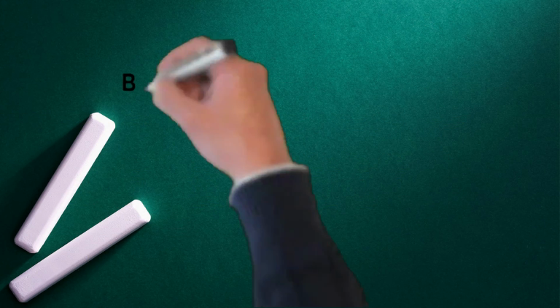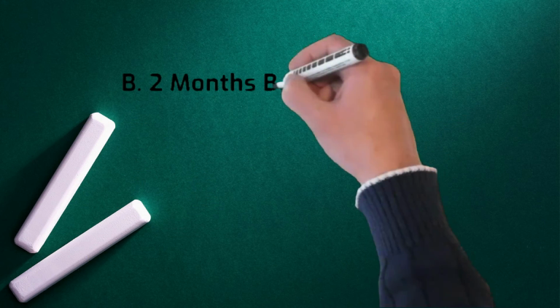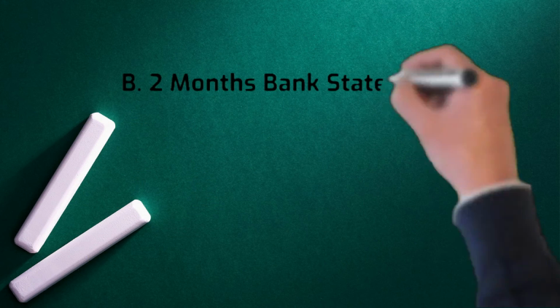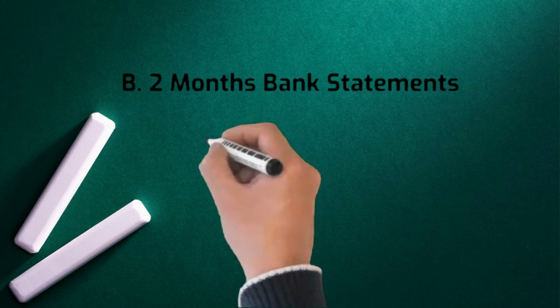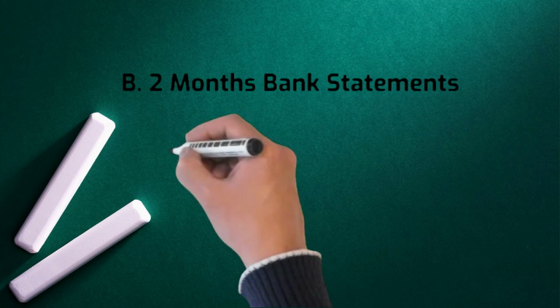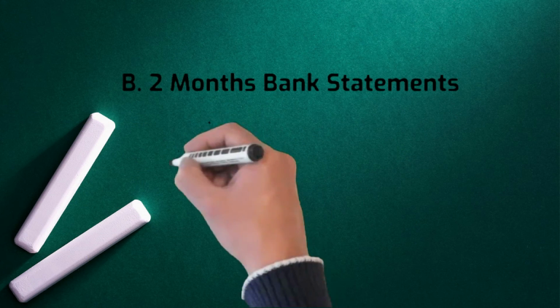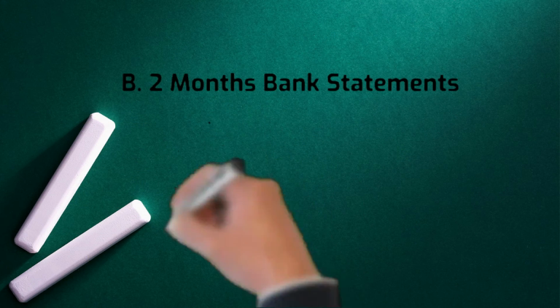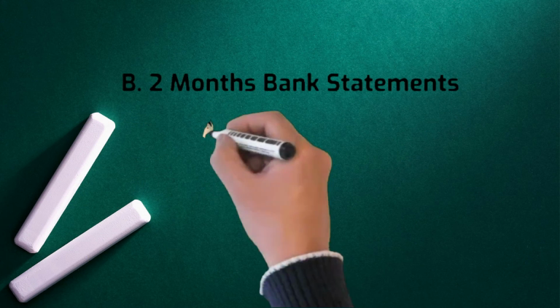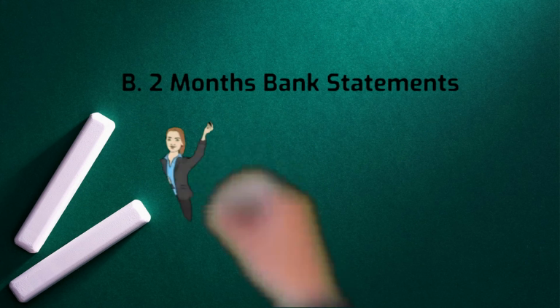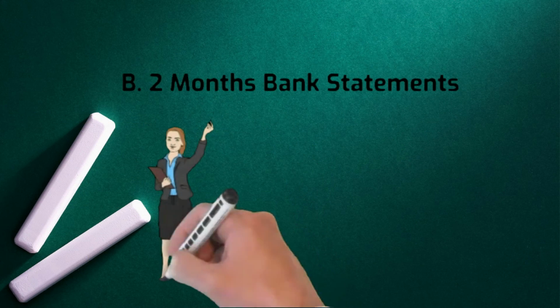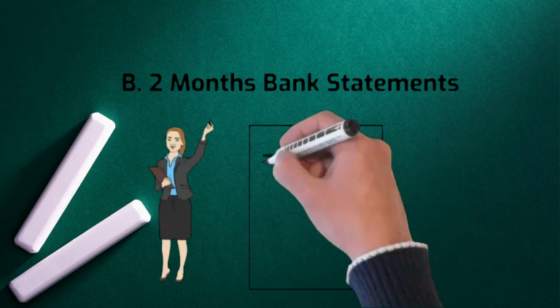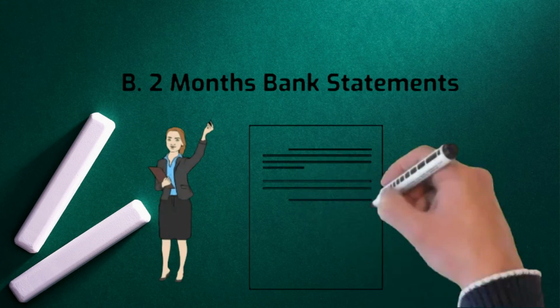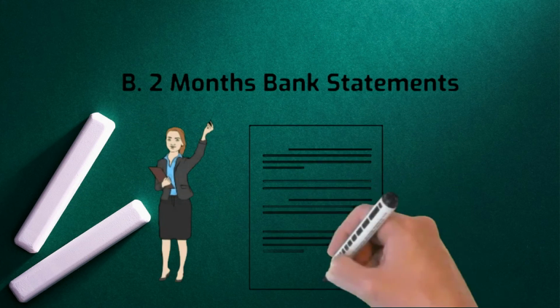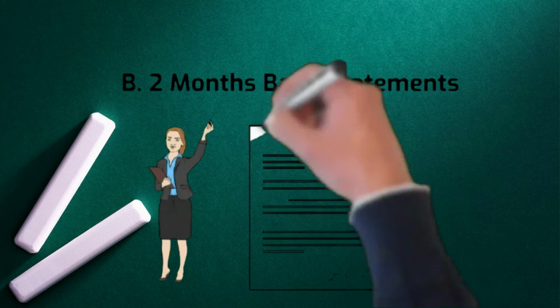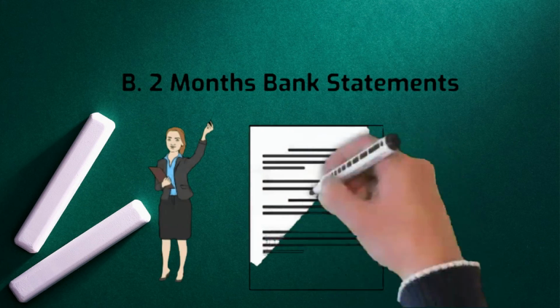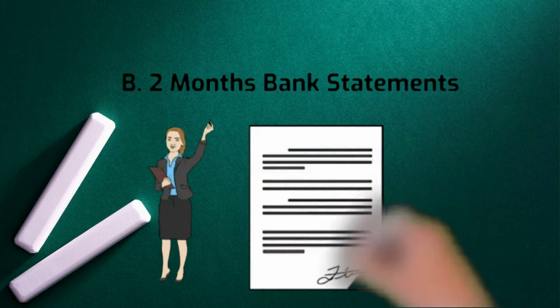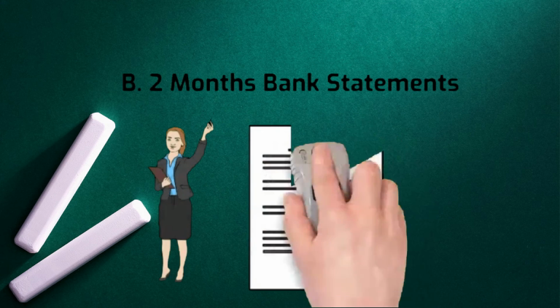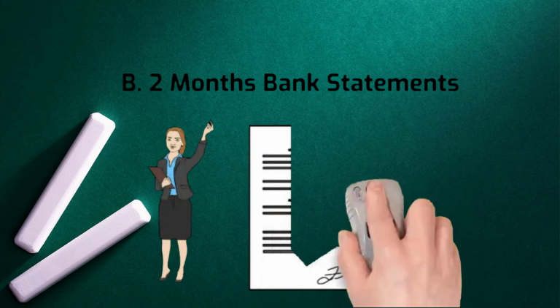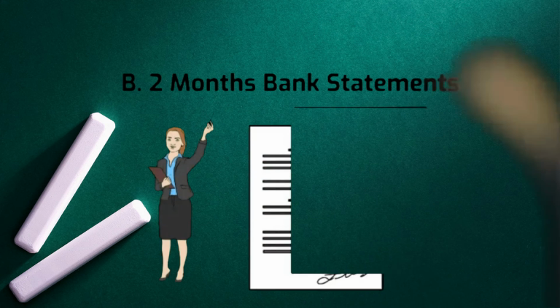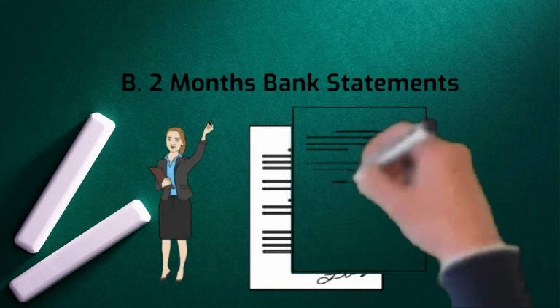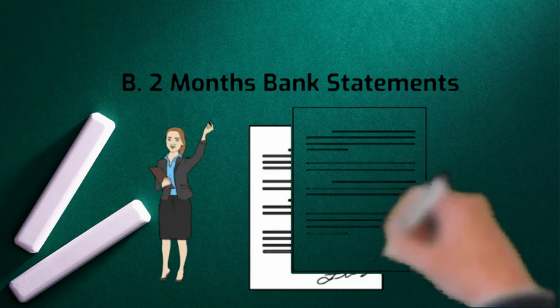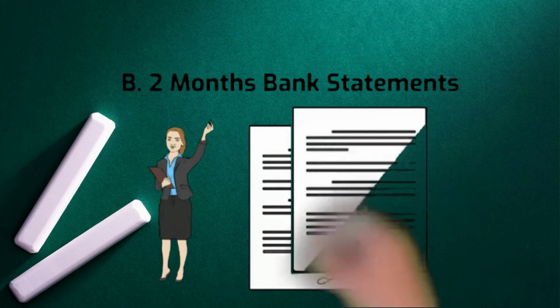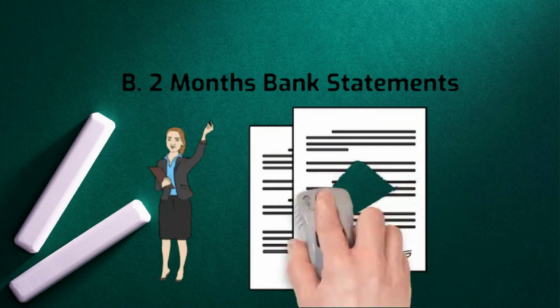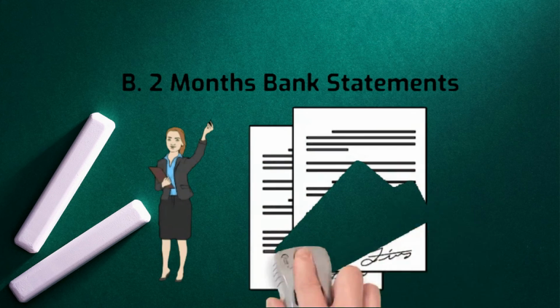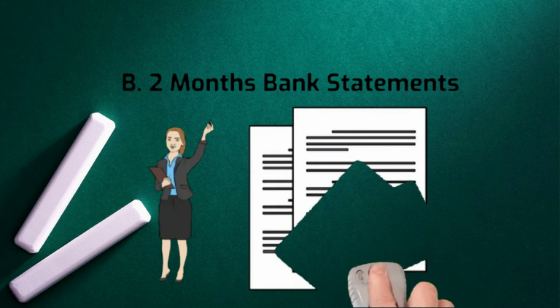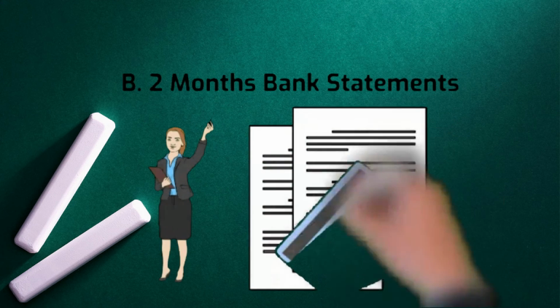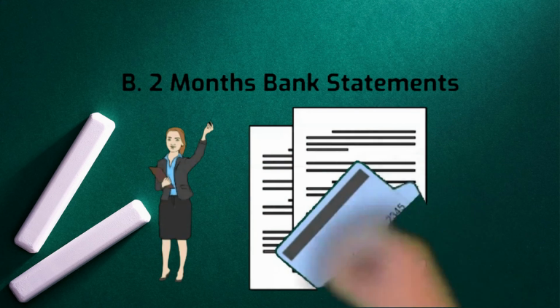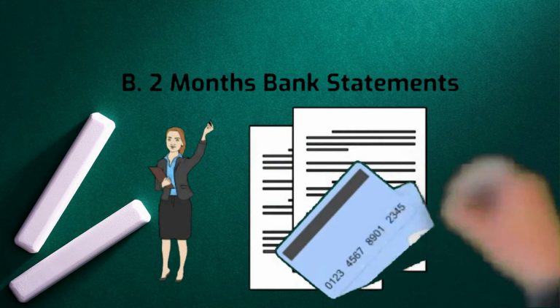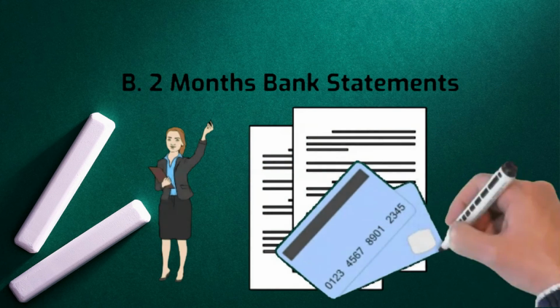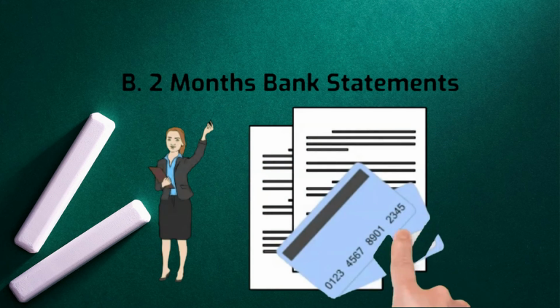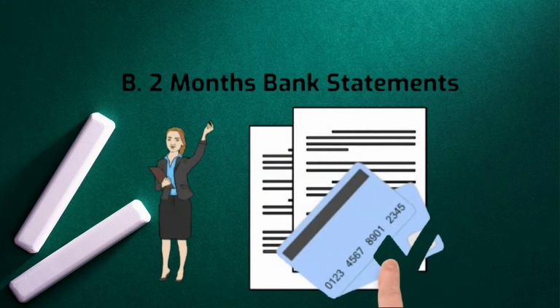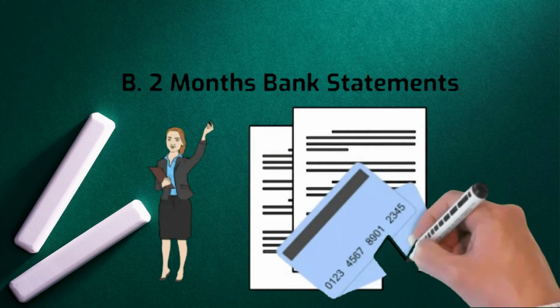2. Two months bank statements. The borrower needs bank statements and investment account statements to prove that they have funds for the down payment and closing costs, as well as cash reserves.